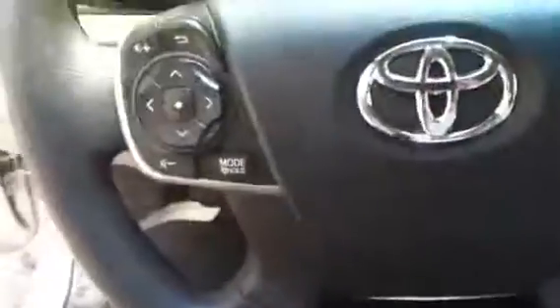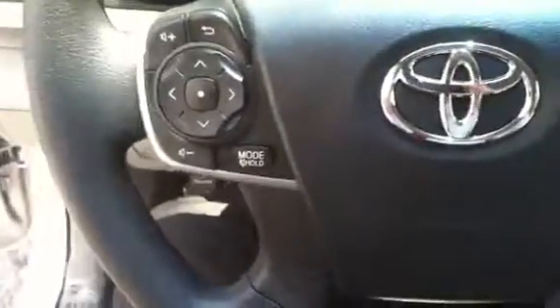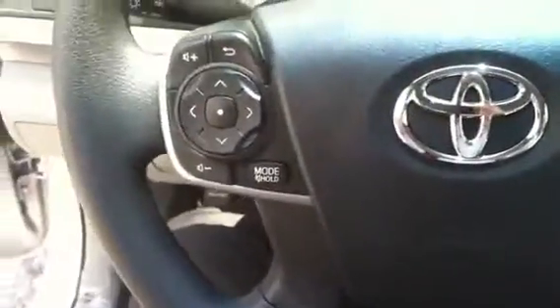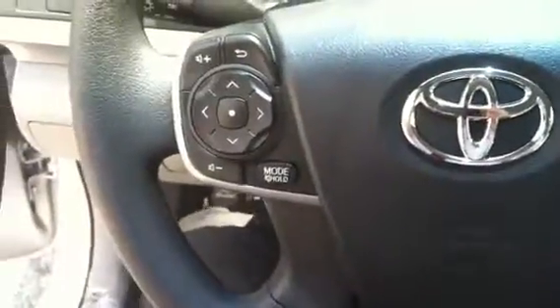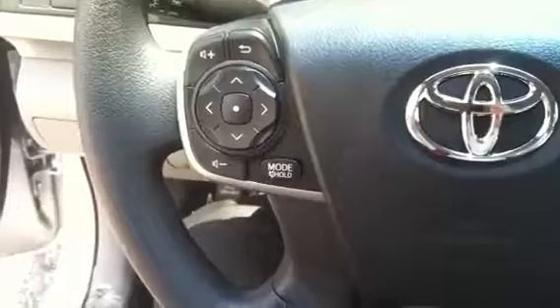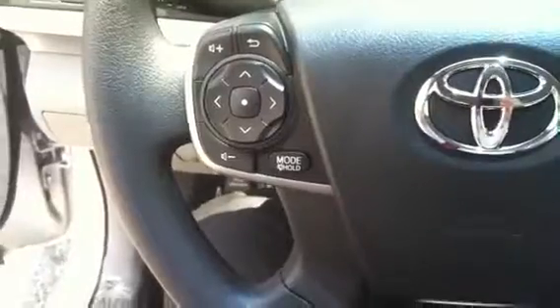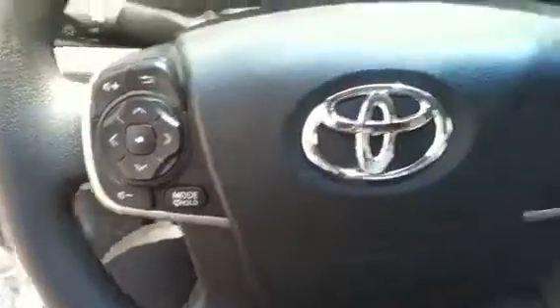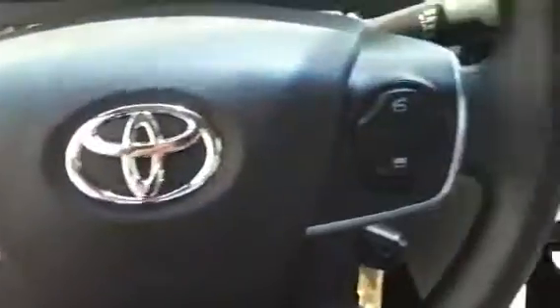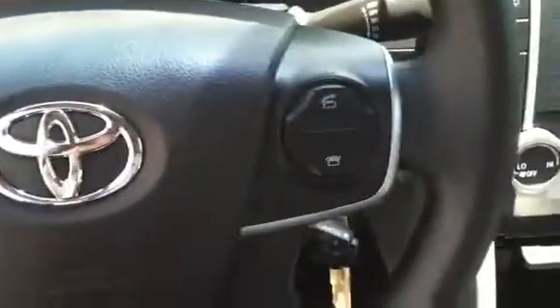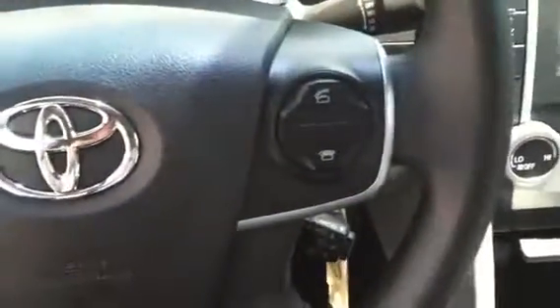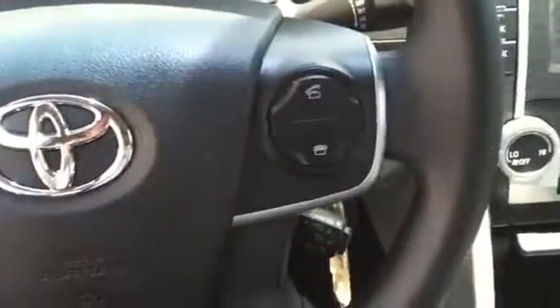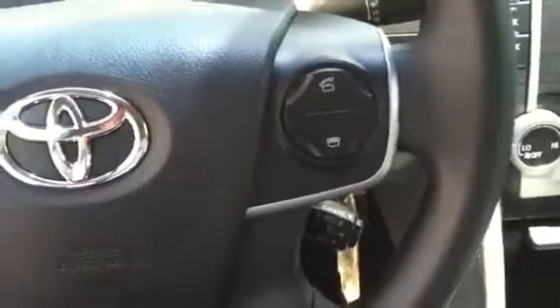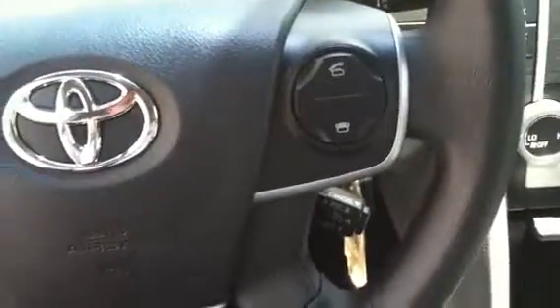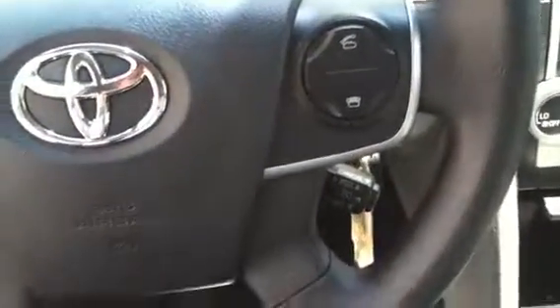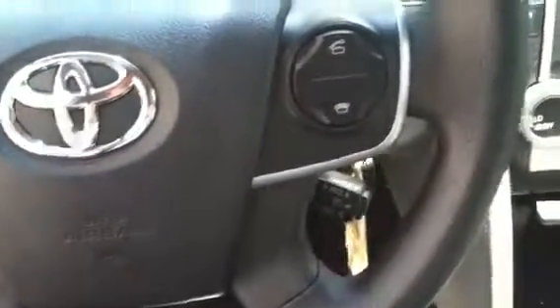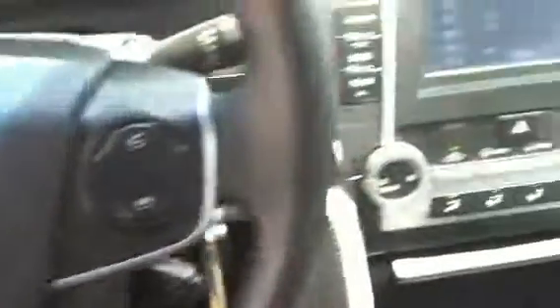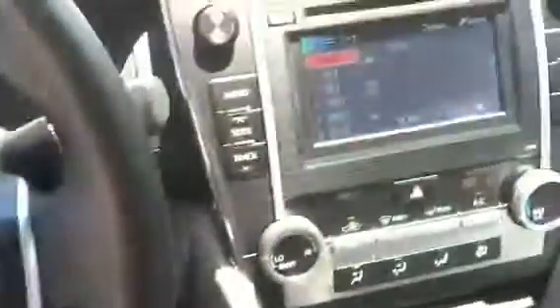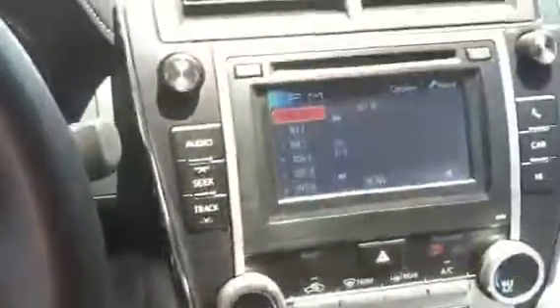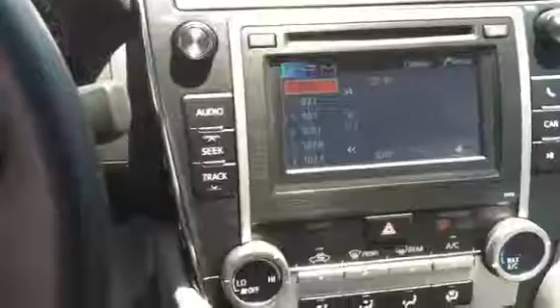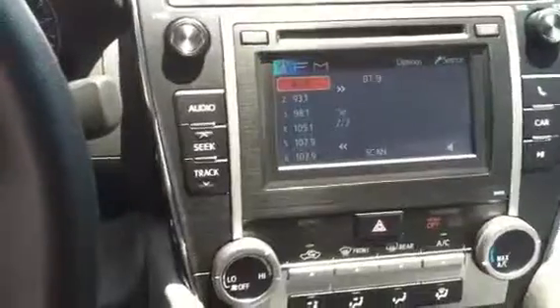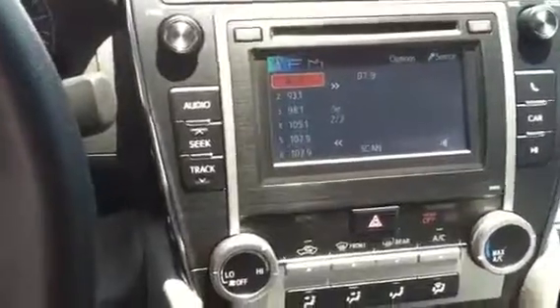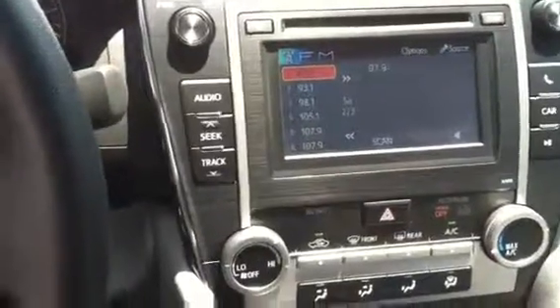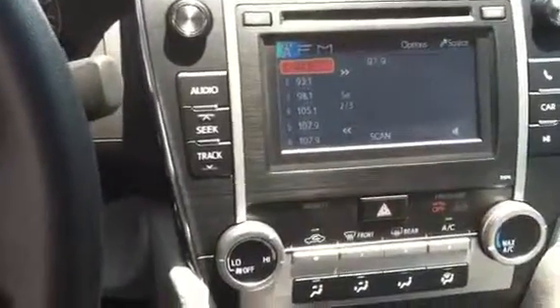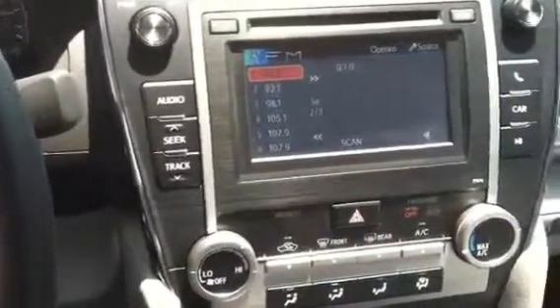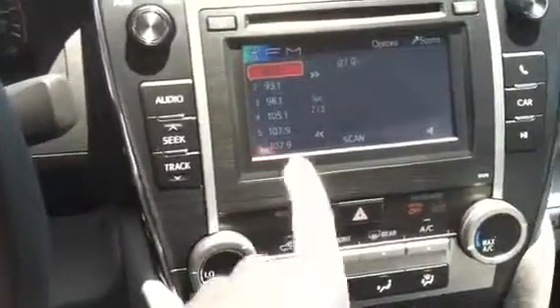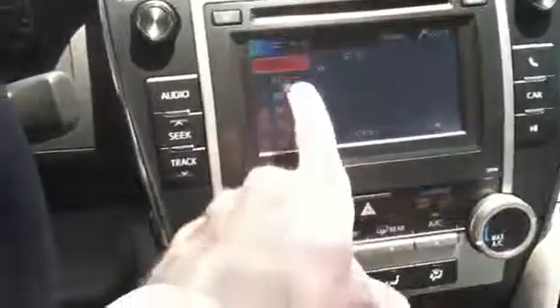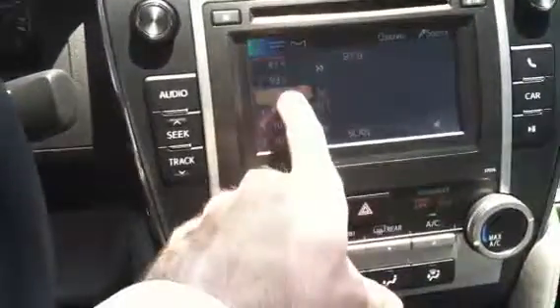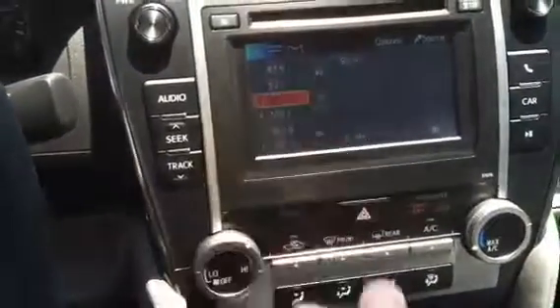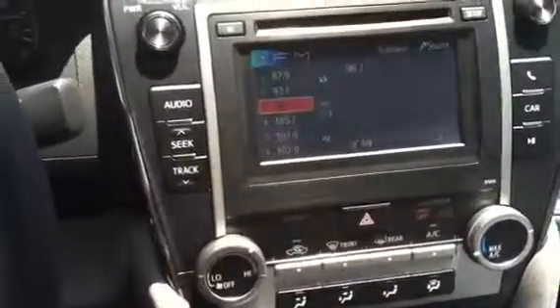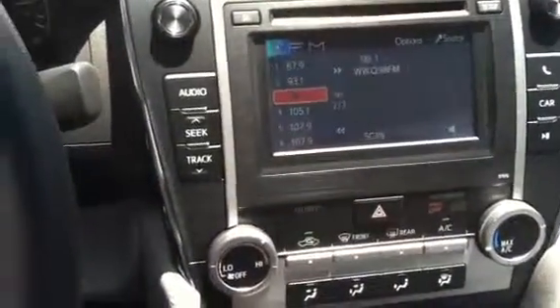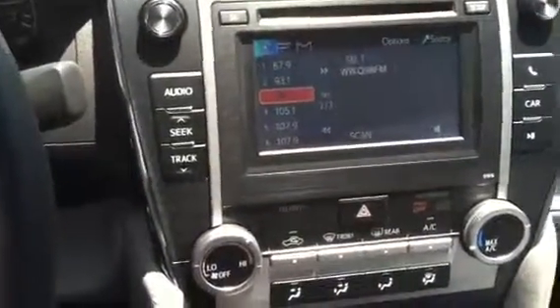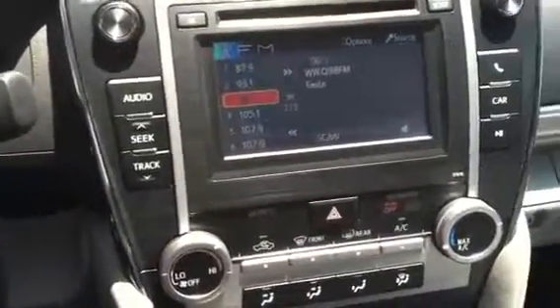Taking you to the inside — you have the audio controls on the steering wheel. You also have the Bluetooth and cruise control, and then you have the display screen which is a touchscreen so that you can program and touch for either of them.